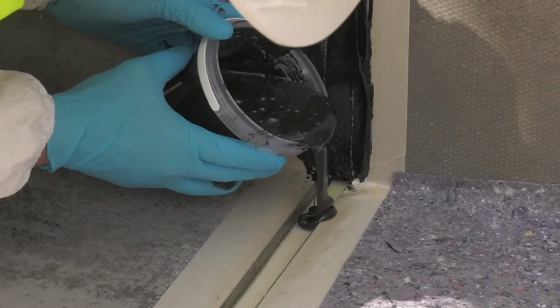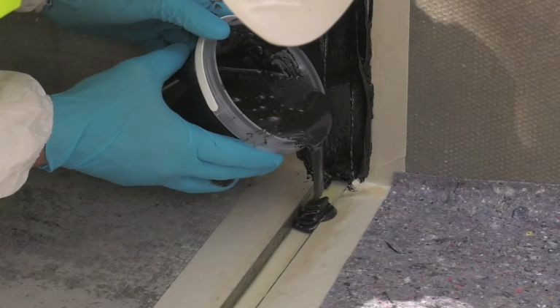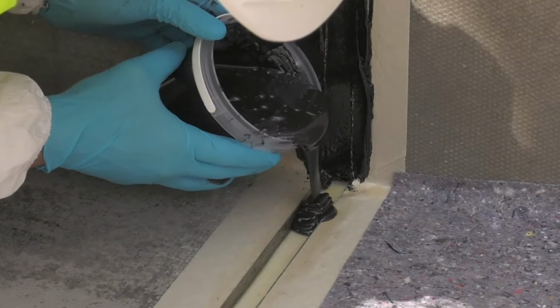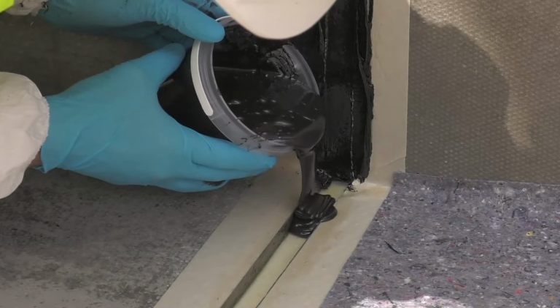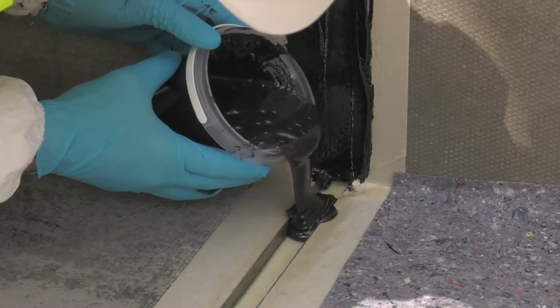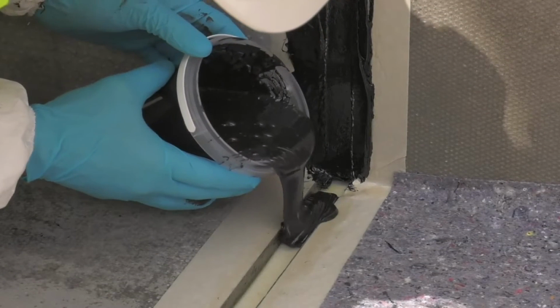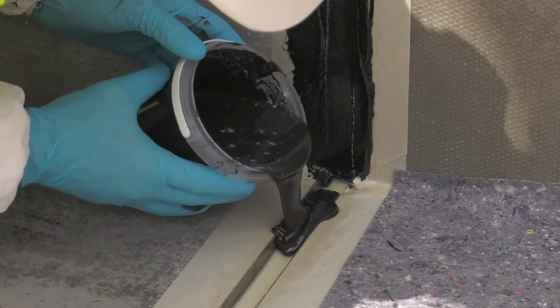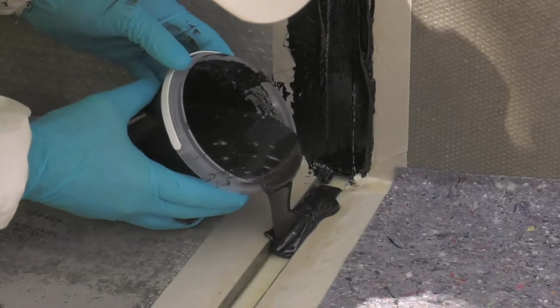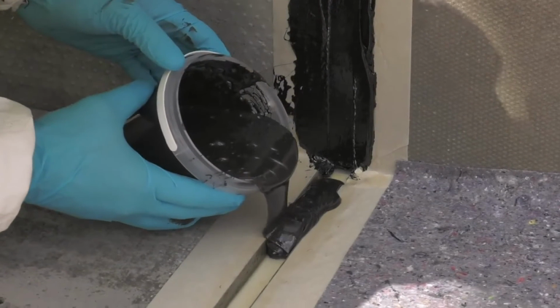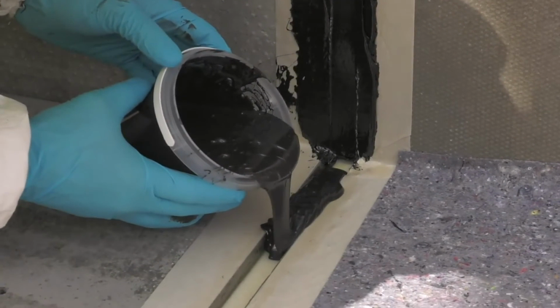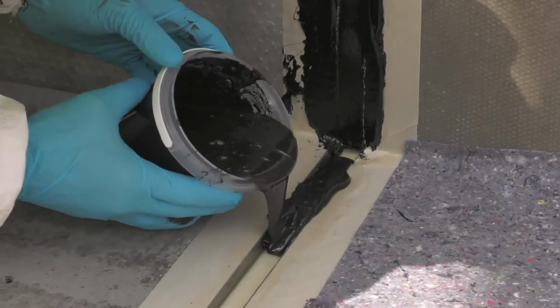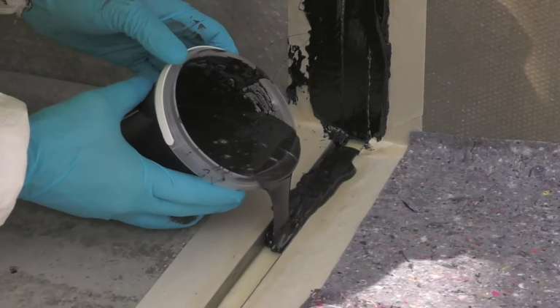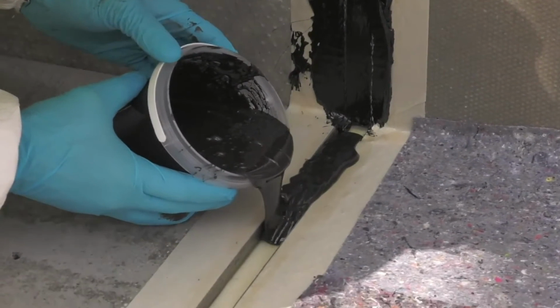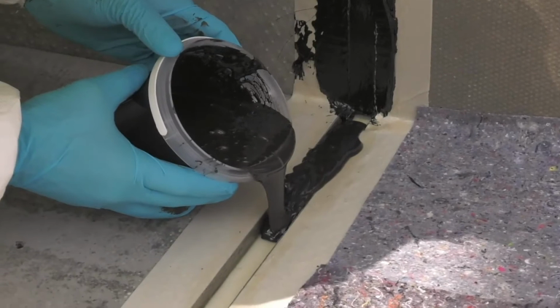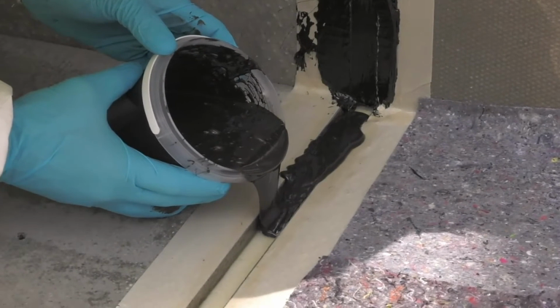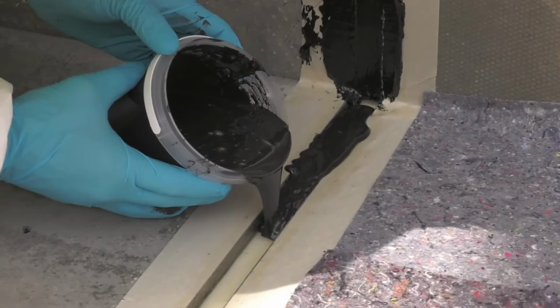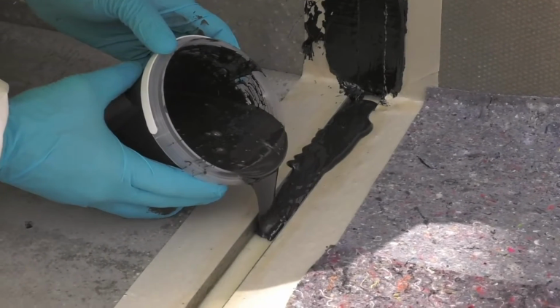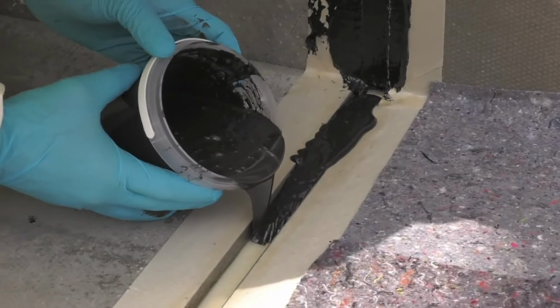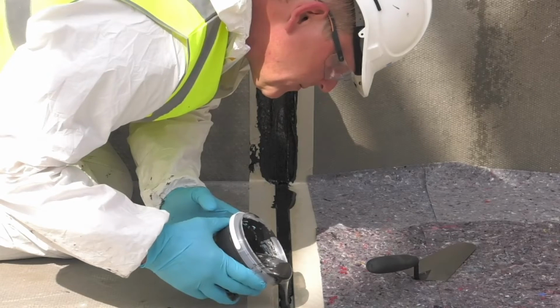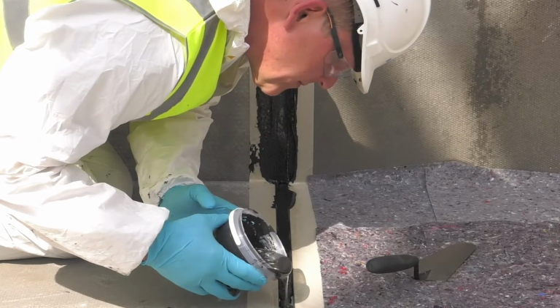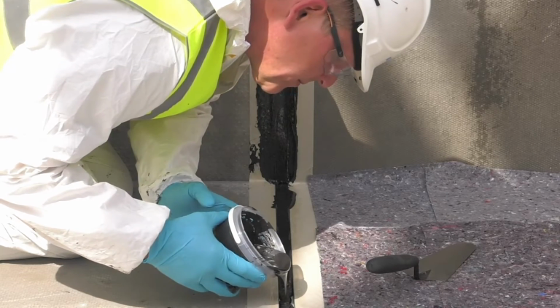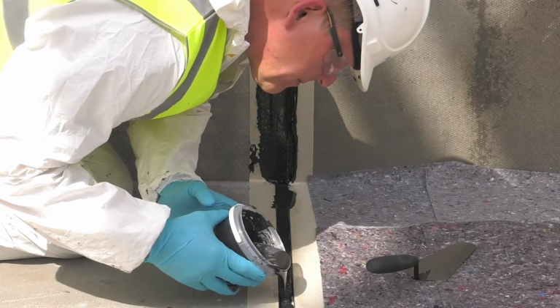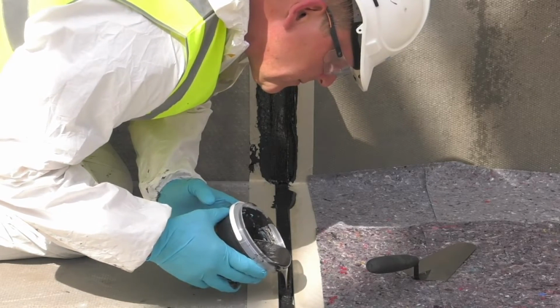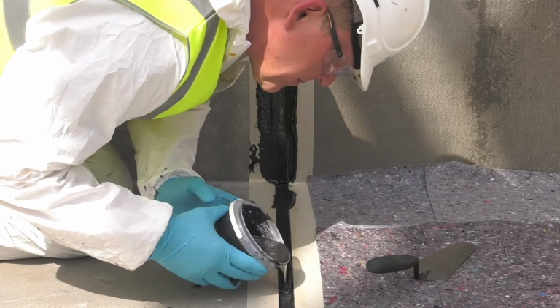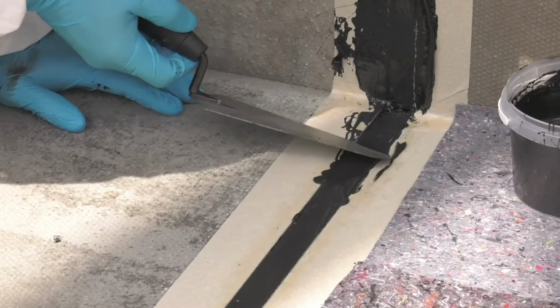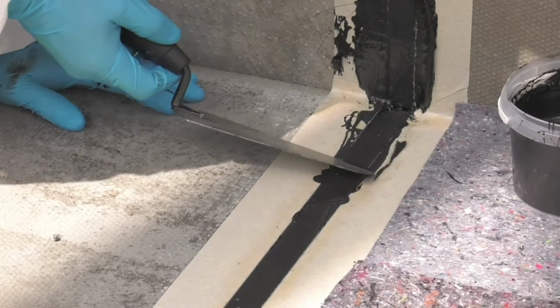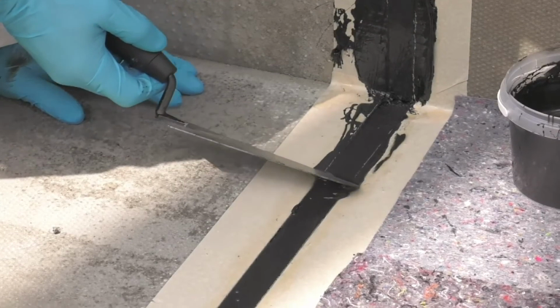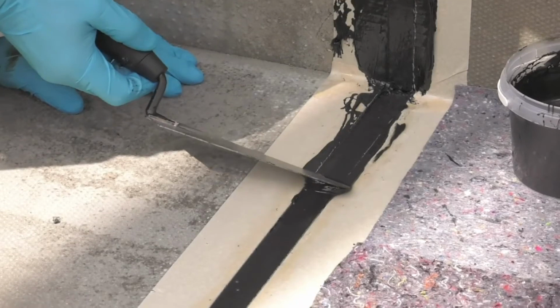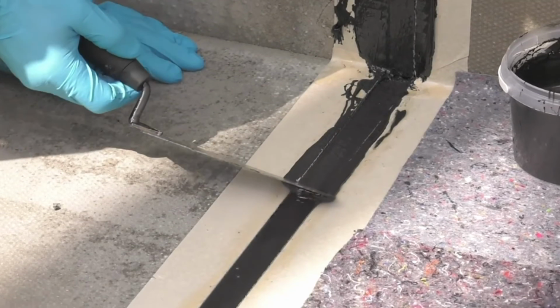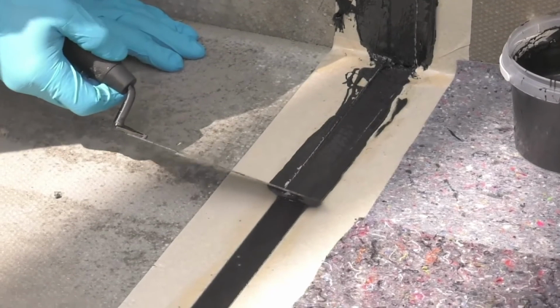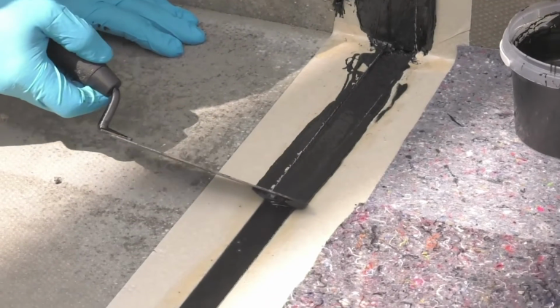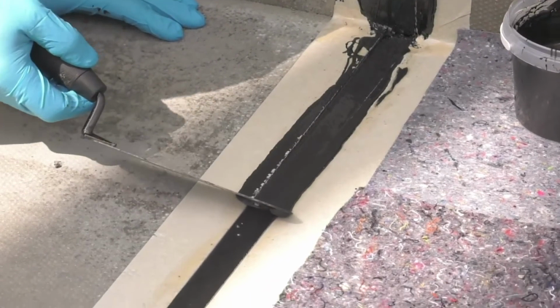Pour the Costa FSH into the joint and the product will self-level. Once the joint is filled, smooth the surface using a small trowel.